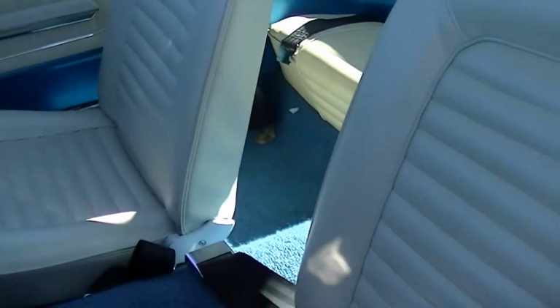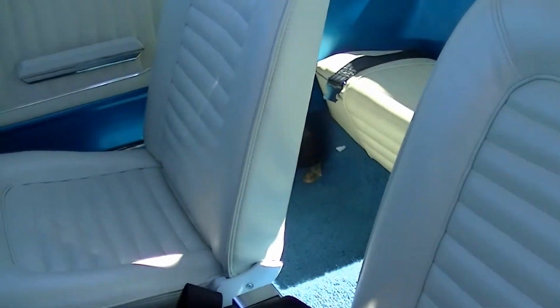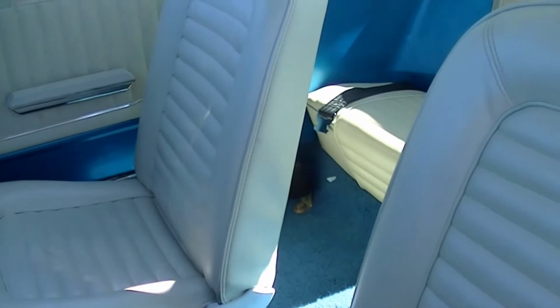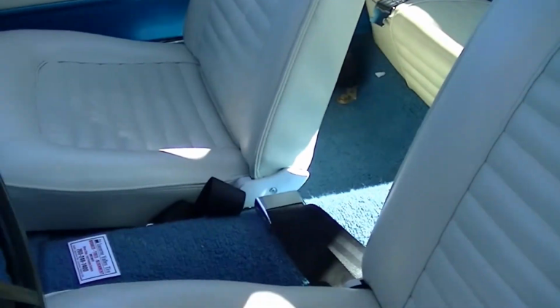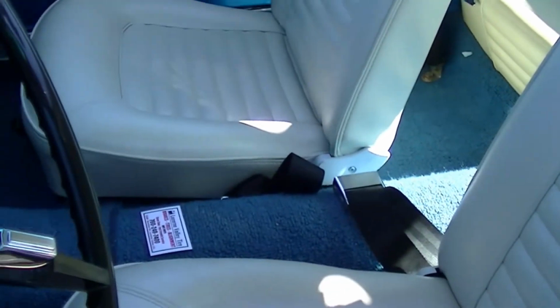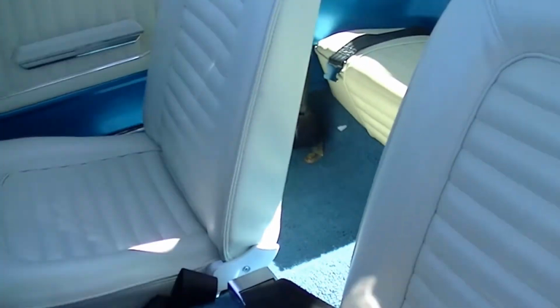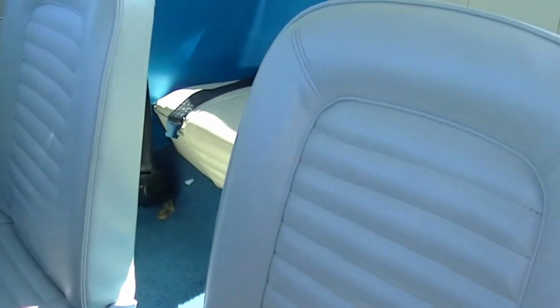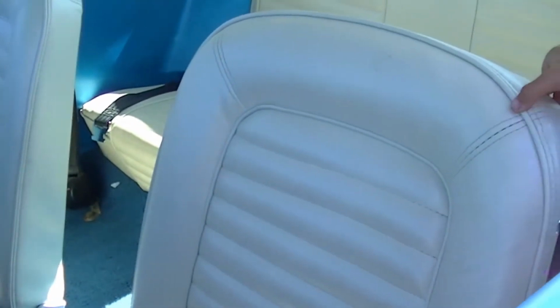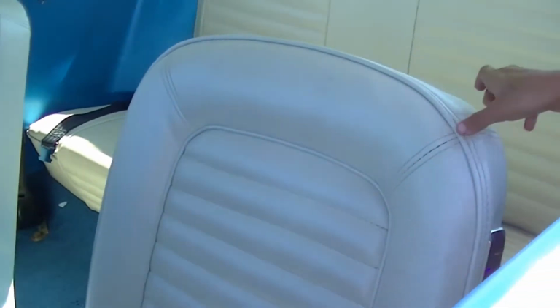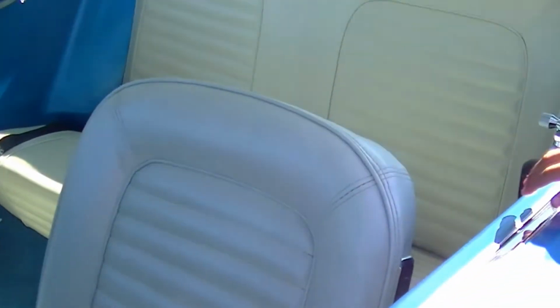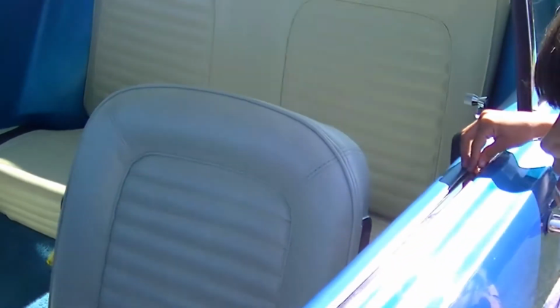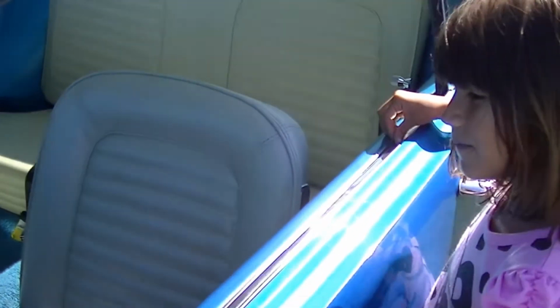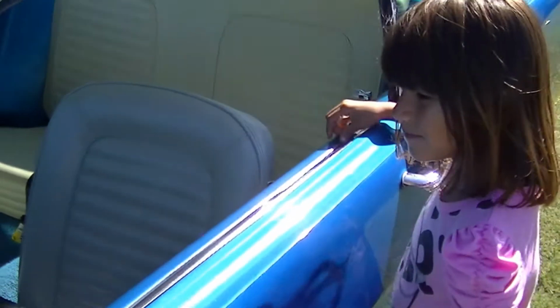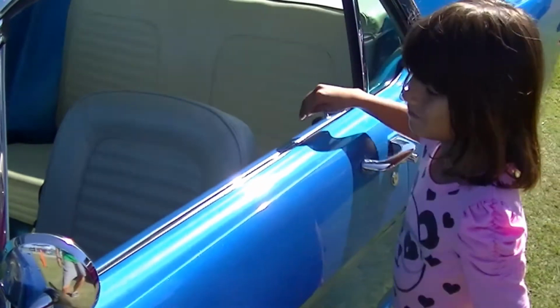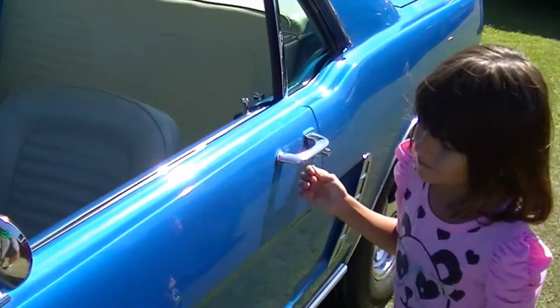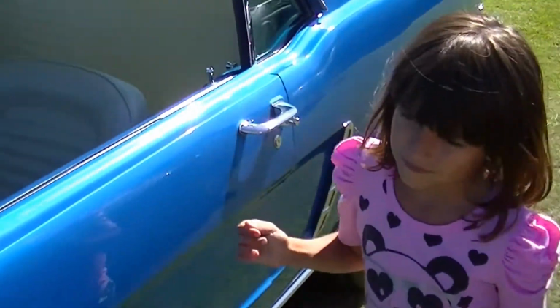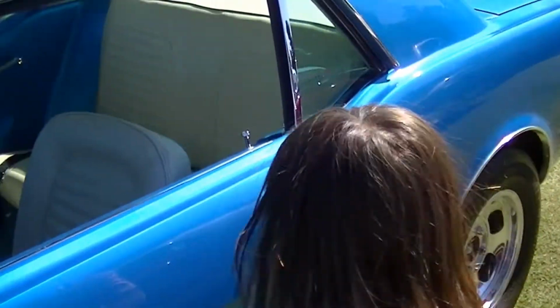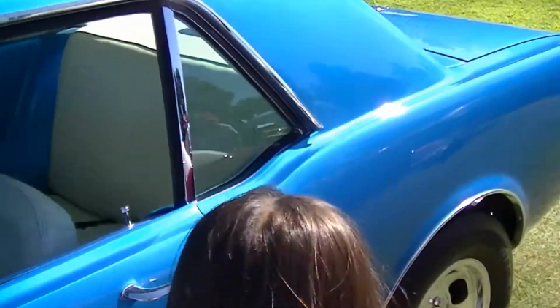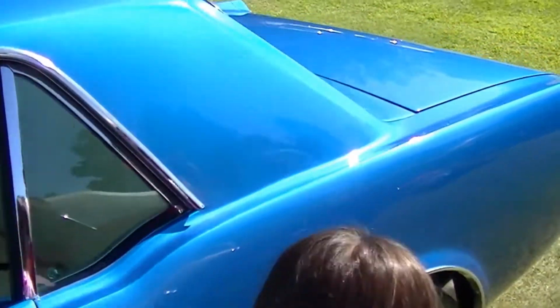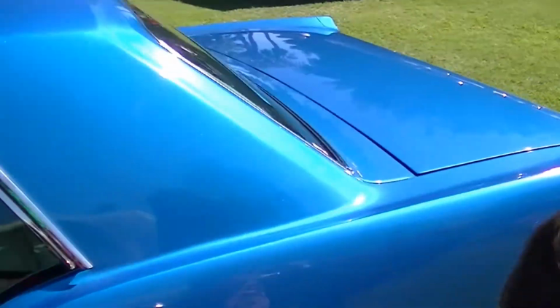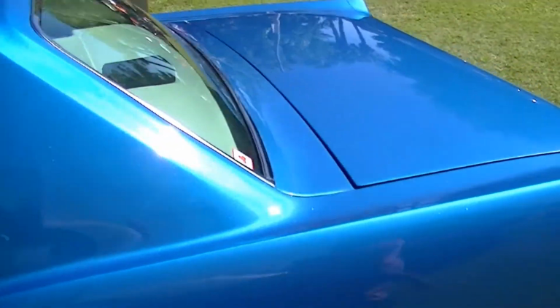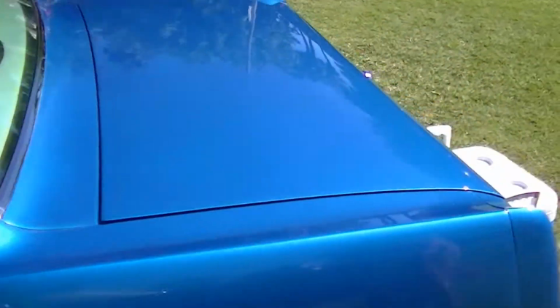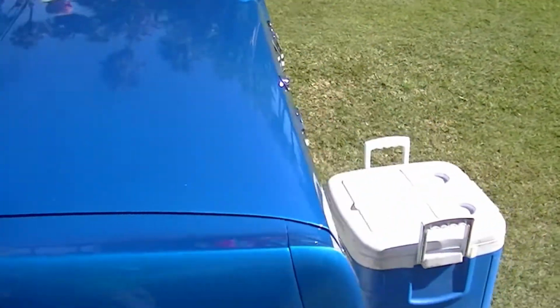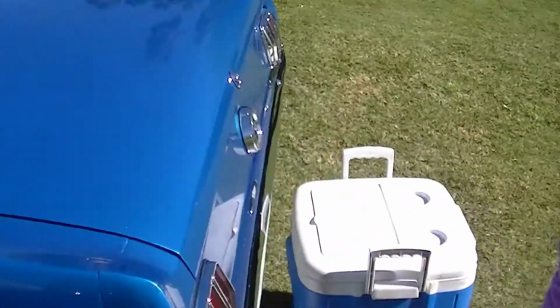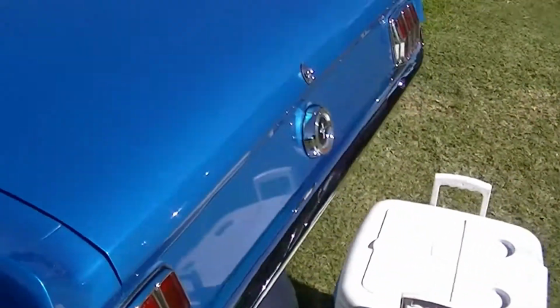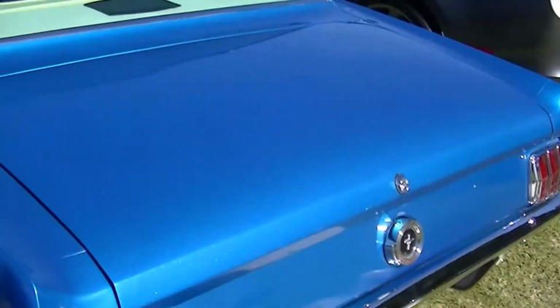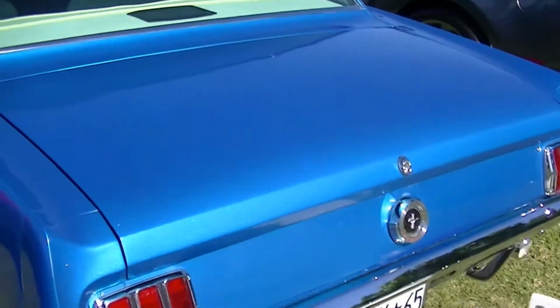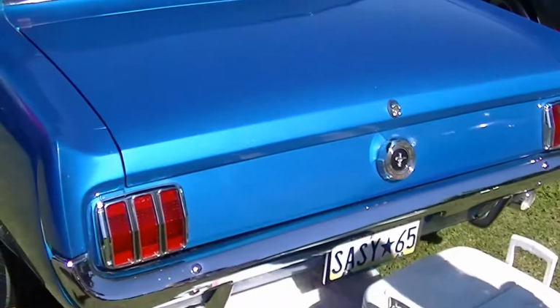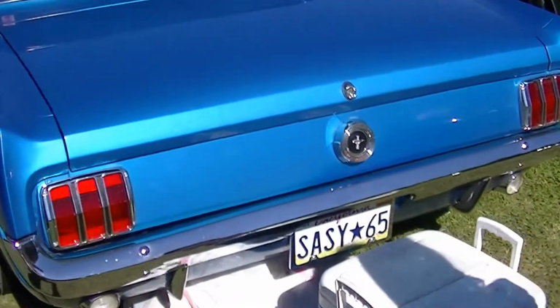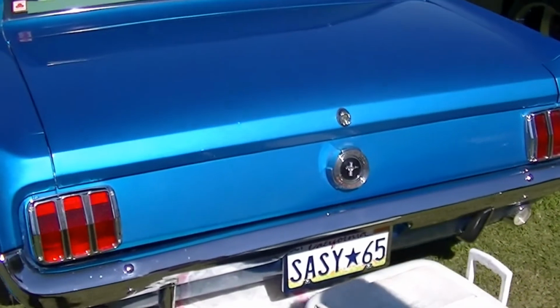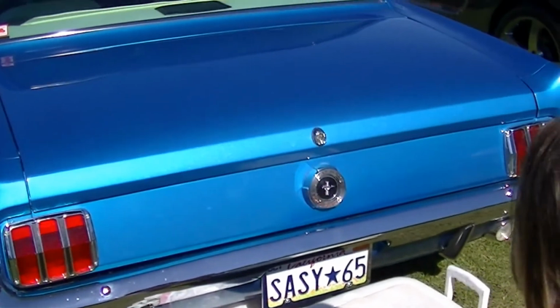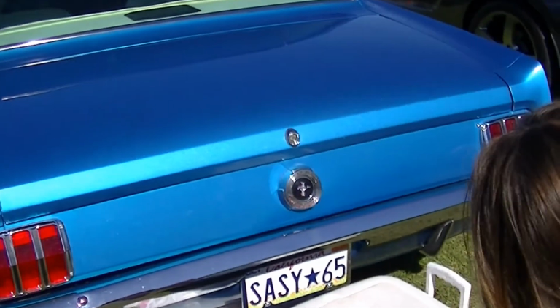What color is it? It's blue and tan. Blue and white. Yeah. How's the back look? Let's check that out. Looks pretty good. It says Sassy 65.